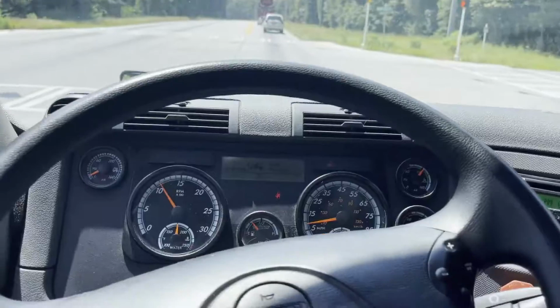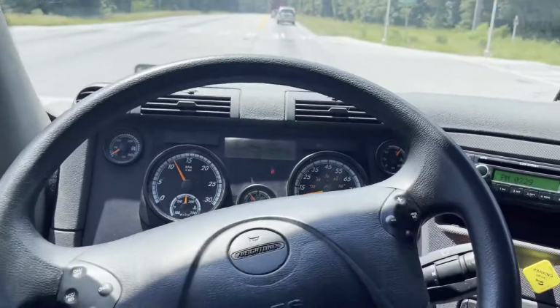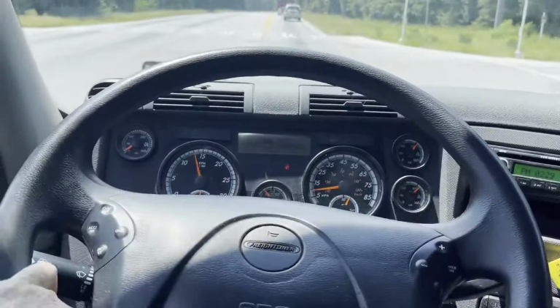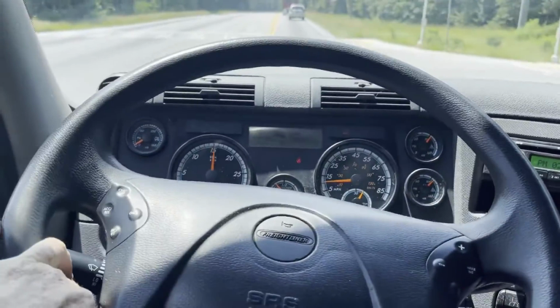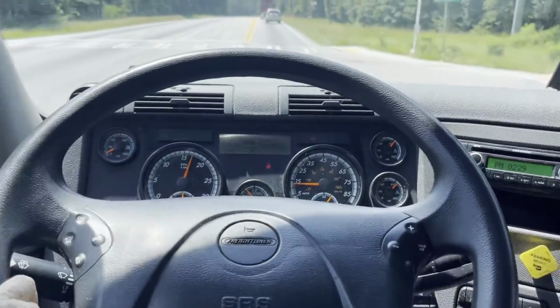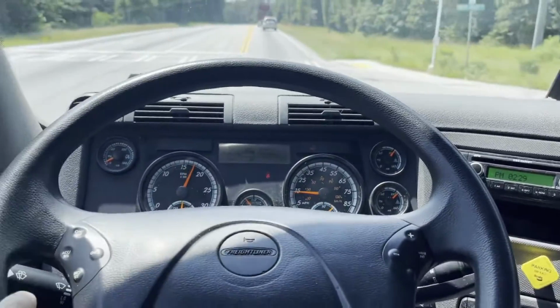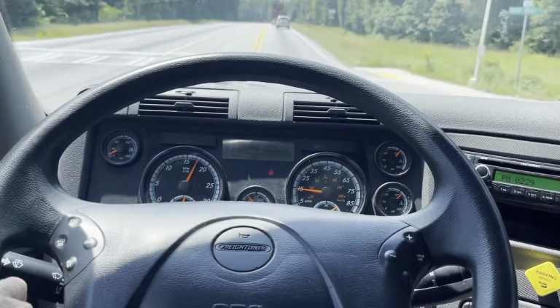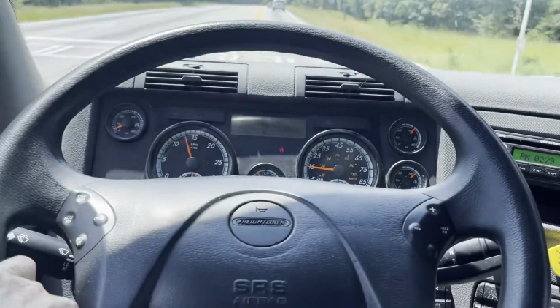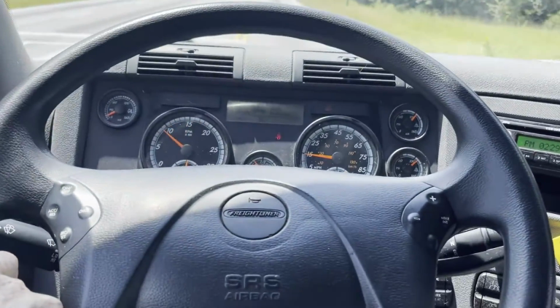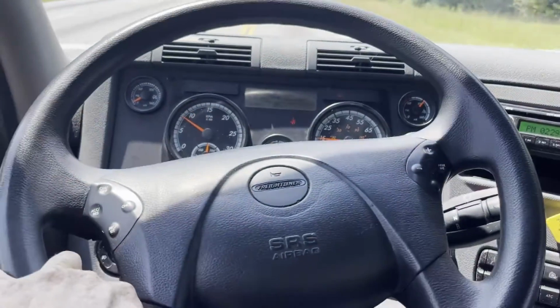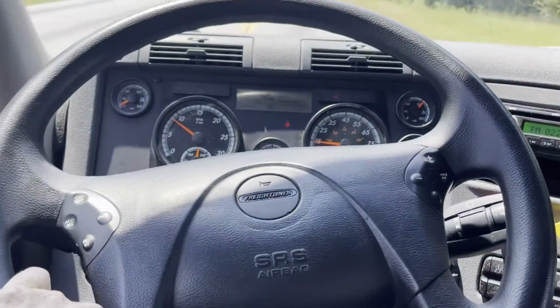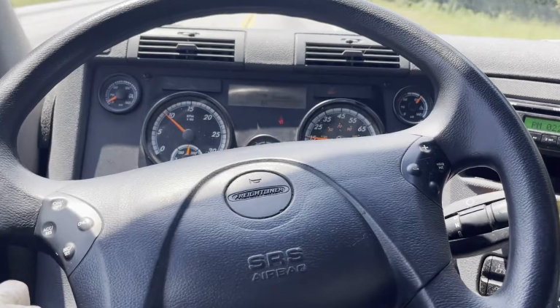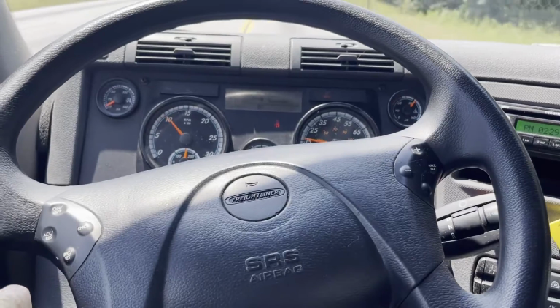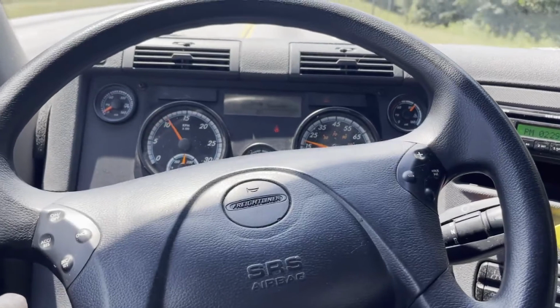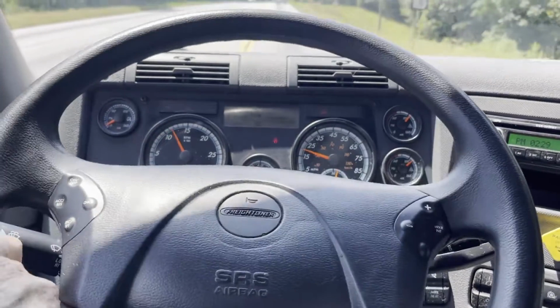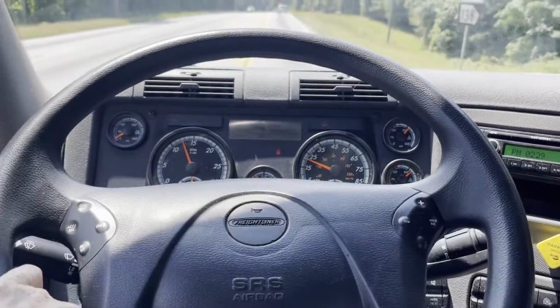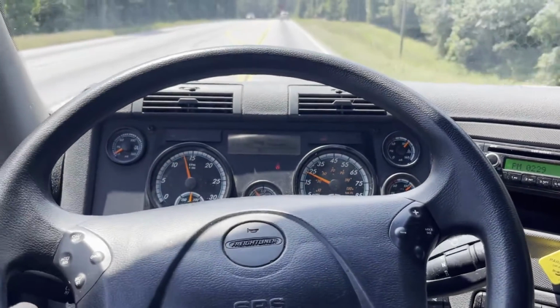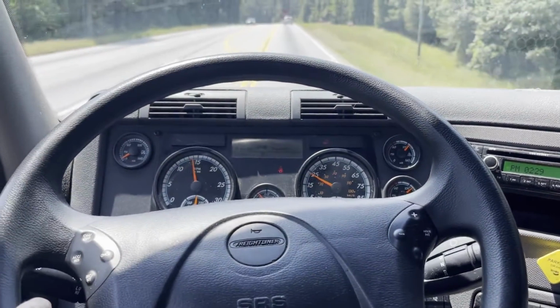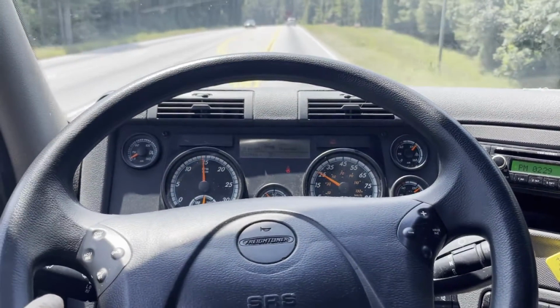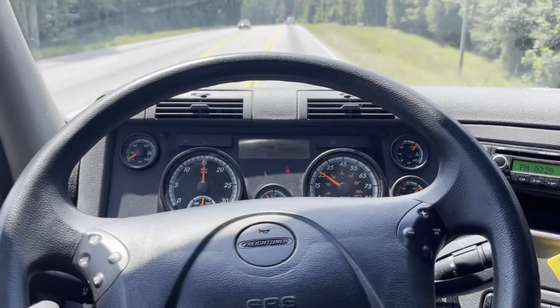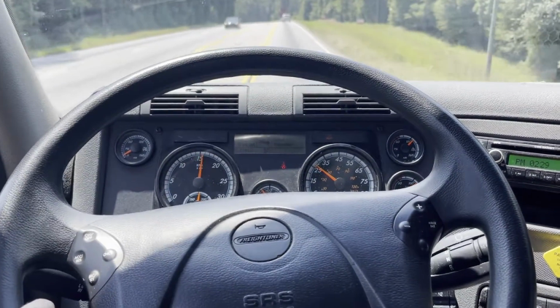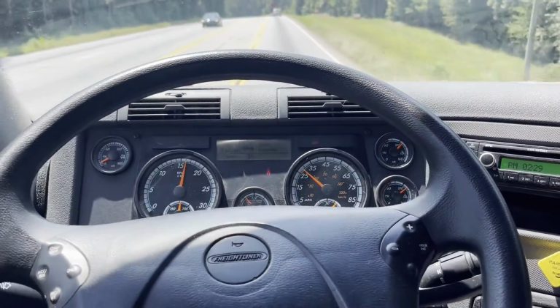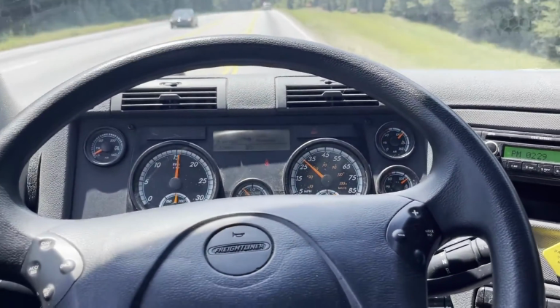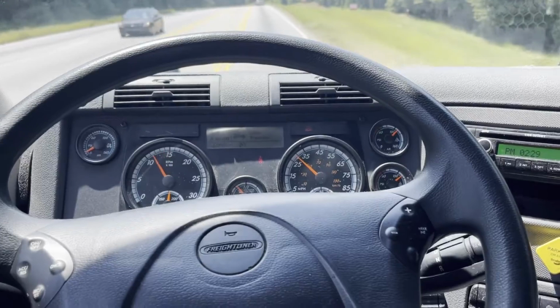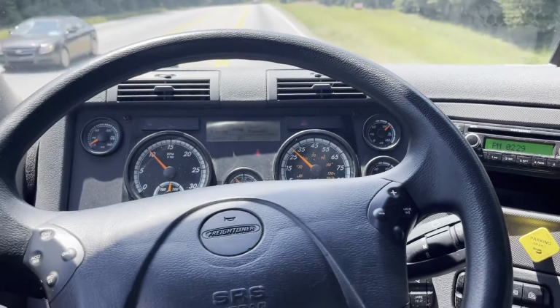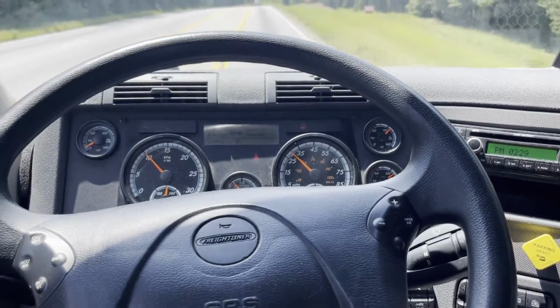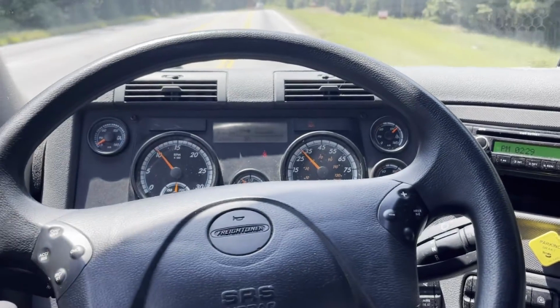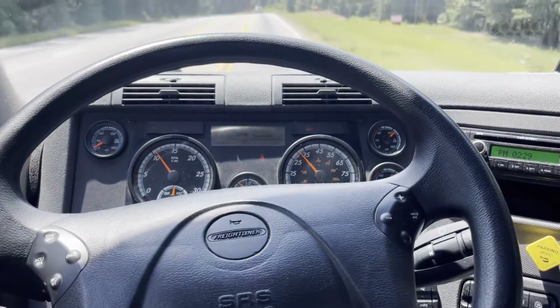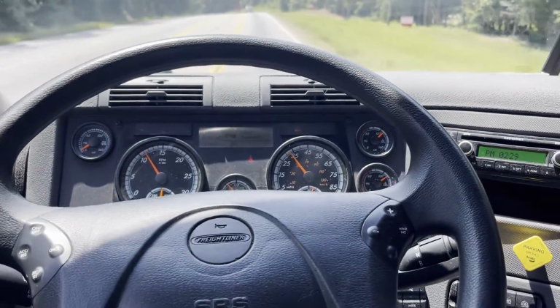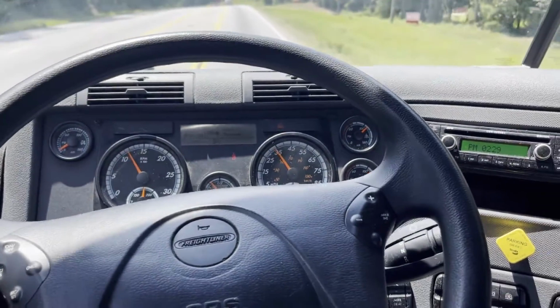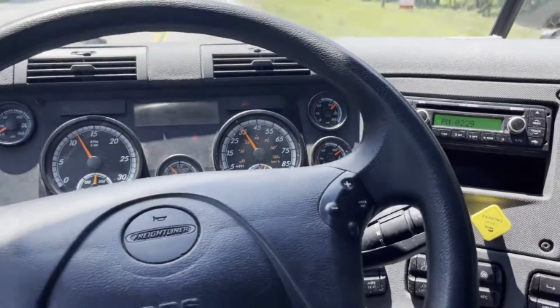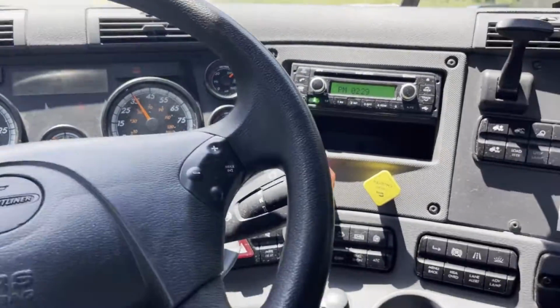Hey guys, we're doing a quick video of 1659 here. This is a 2015 Freightliner Cascadia. It's got 748,000 miles on it, DT12 automatic.